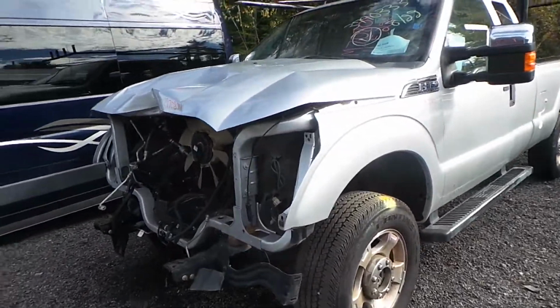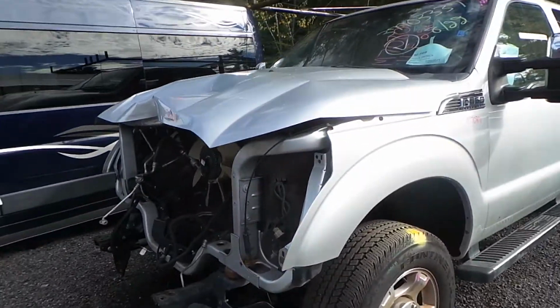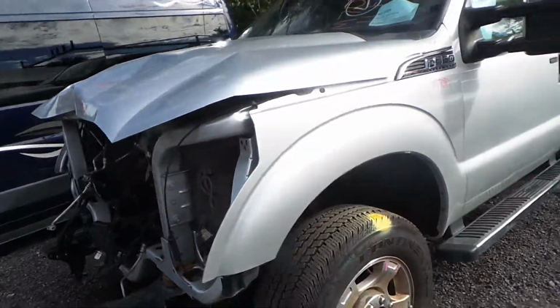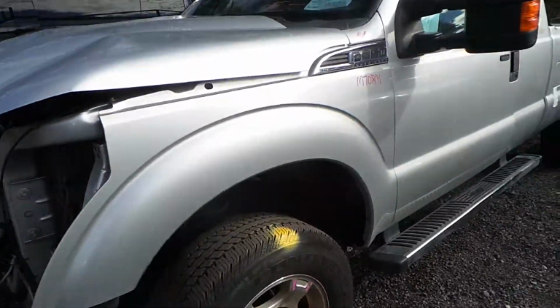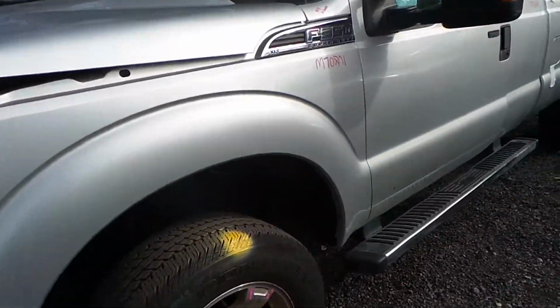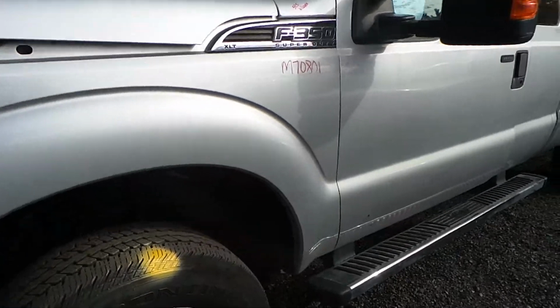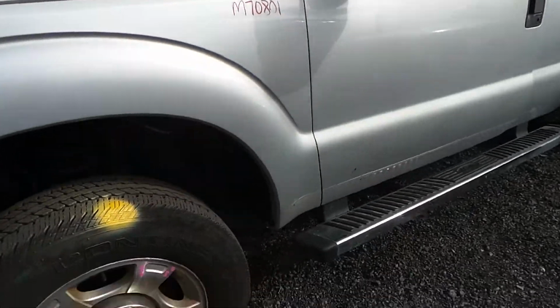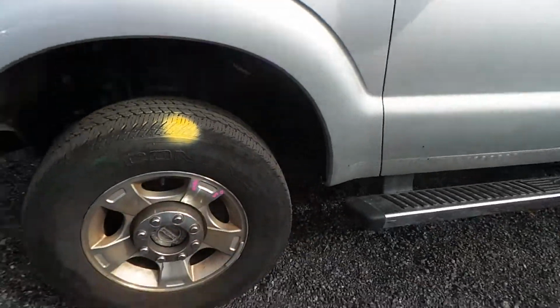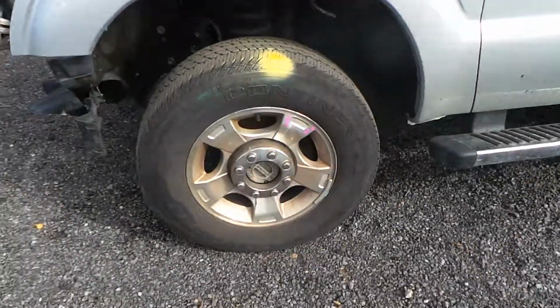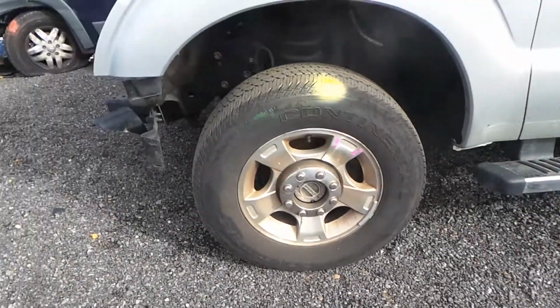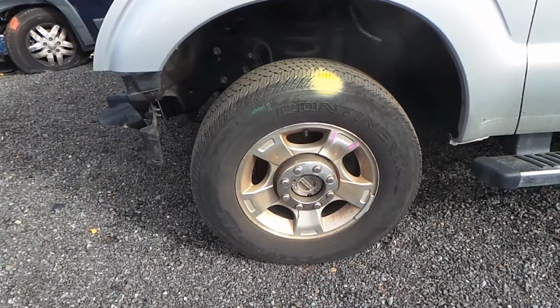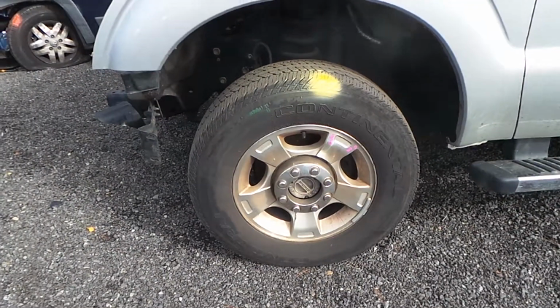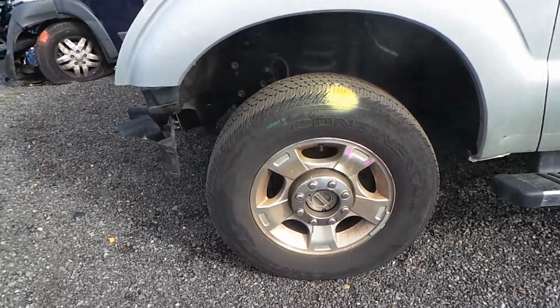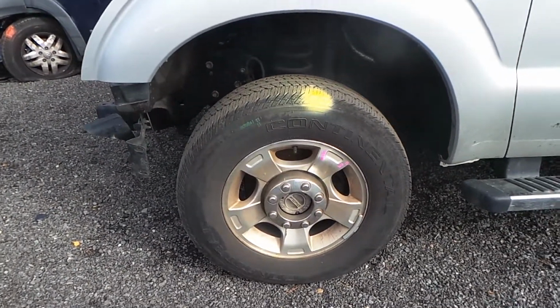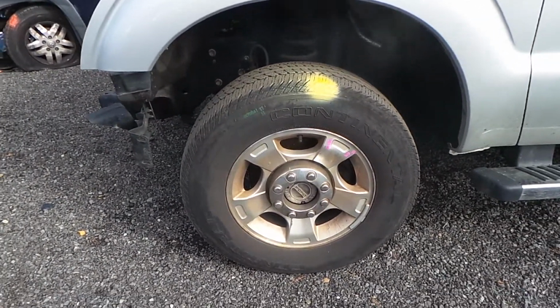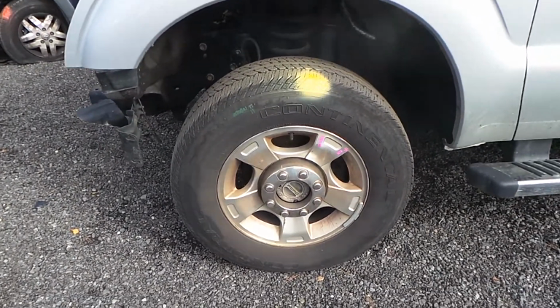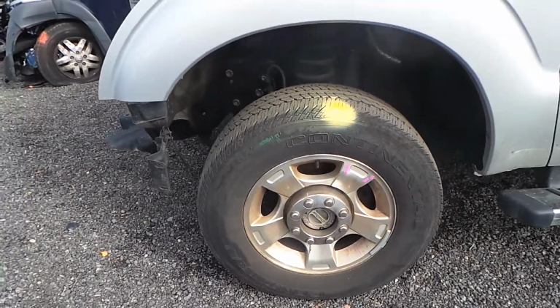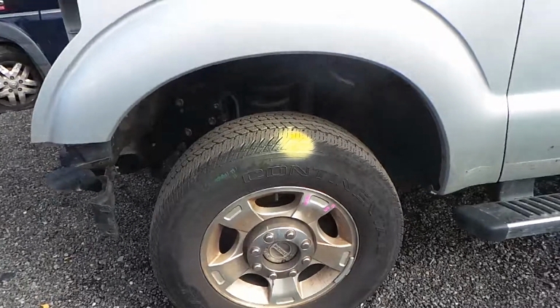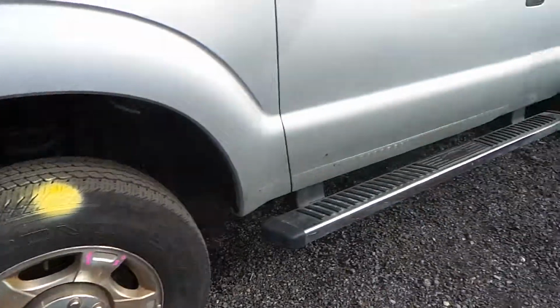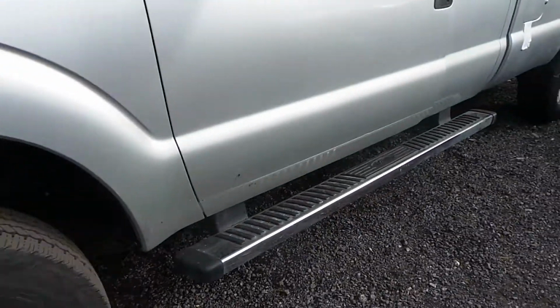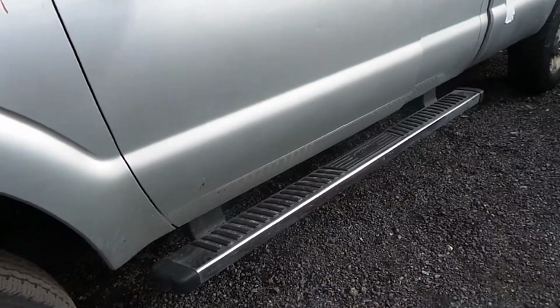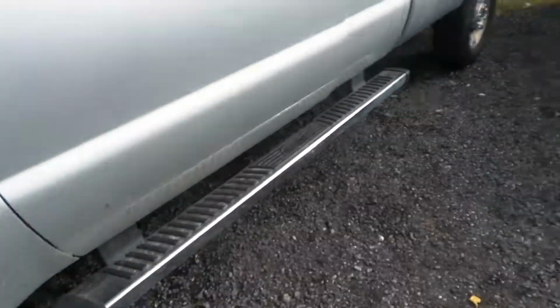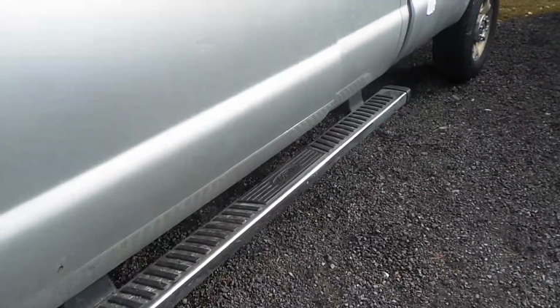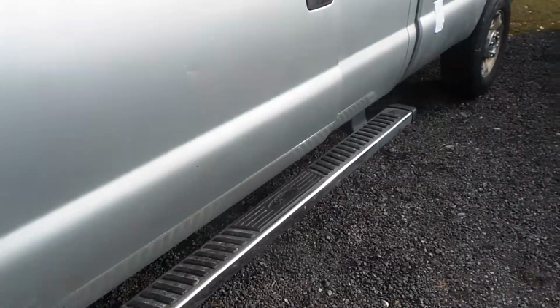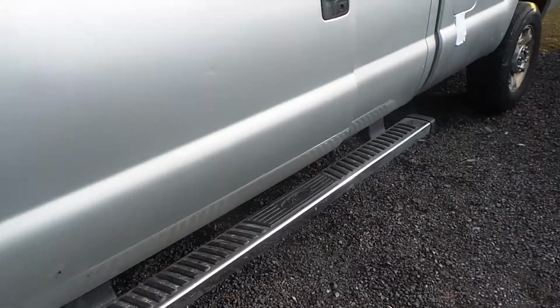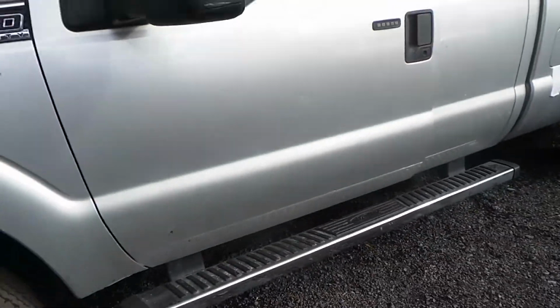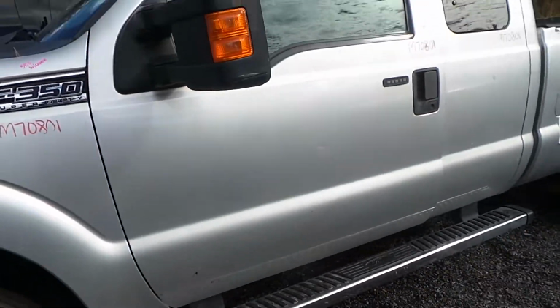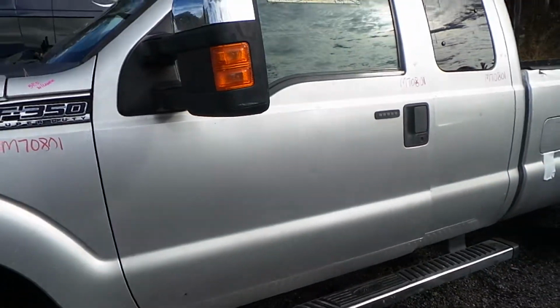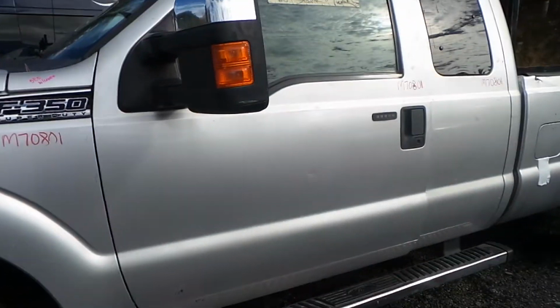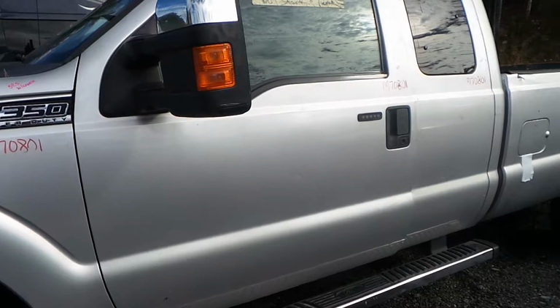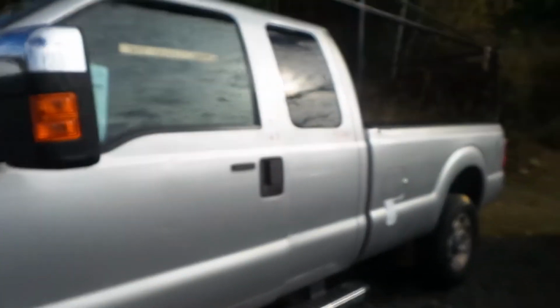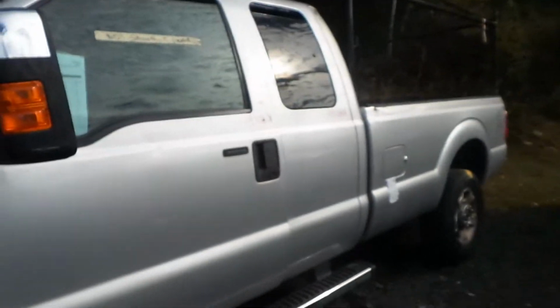The driver's side fender is insurance quality and comes with a liner. We also have some B-grade 18-inch aluminum wheels. We have a good left-hand running board, but it does have a small dent.